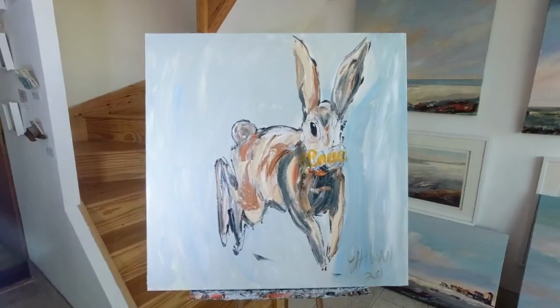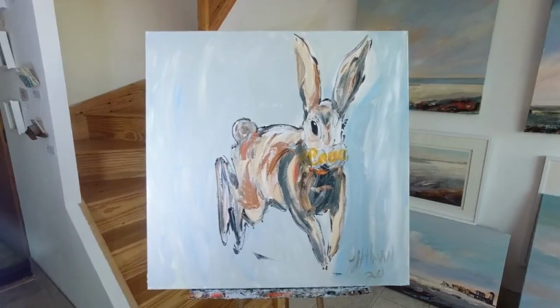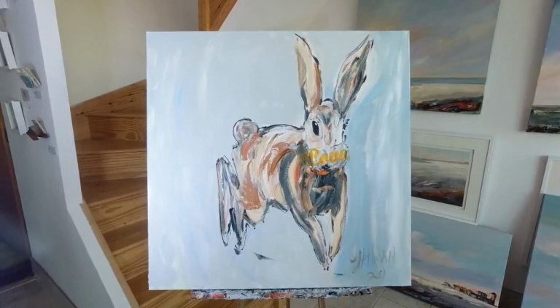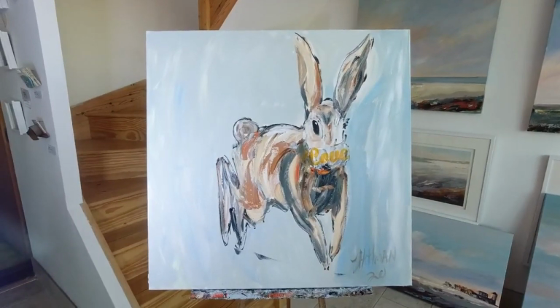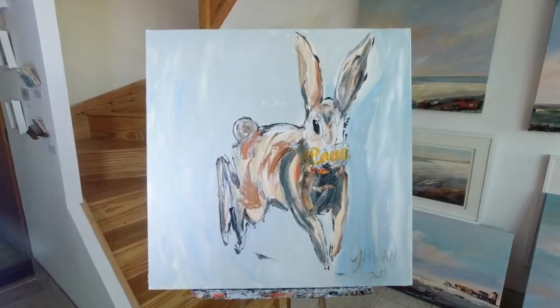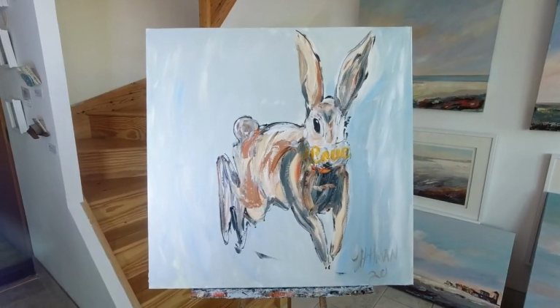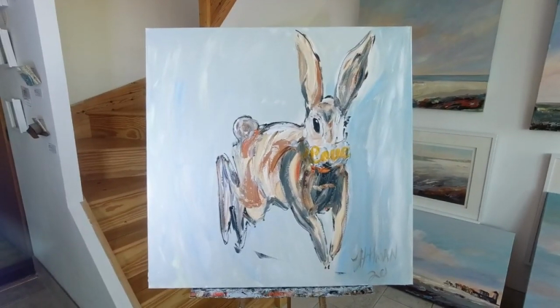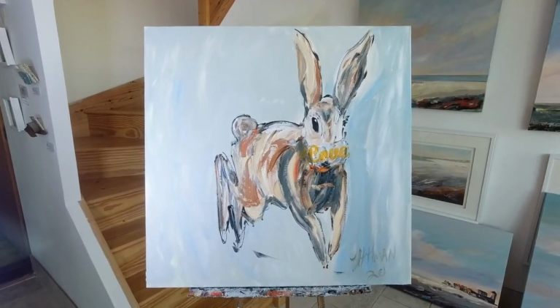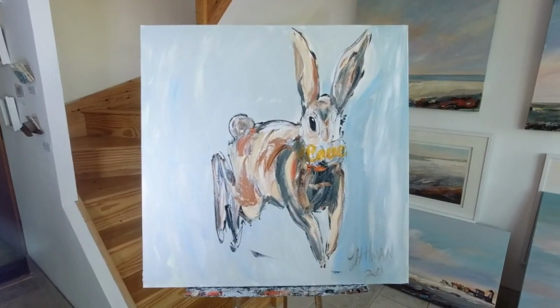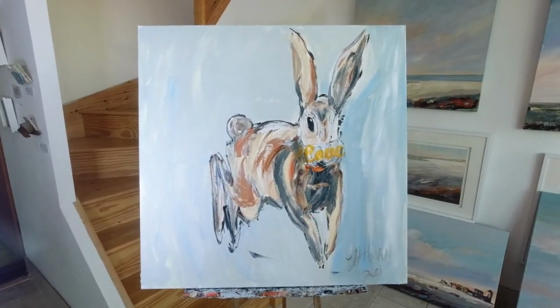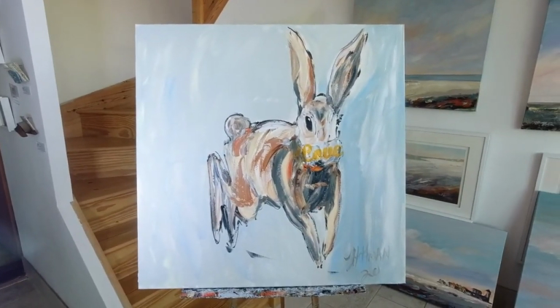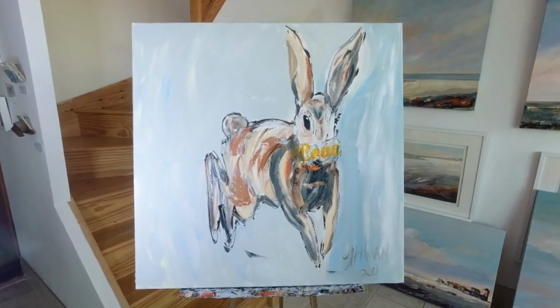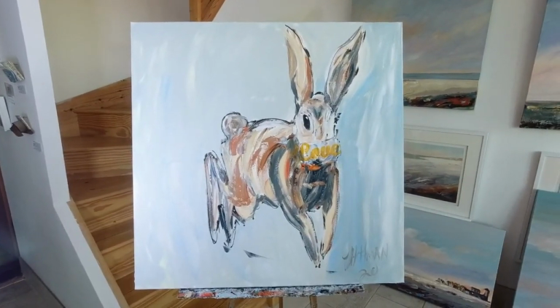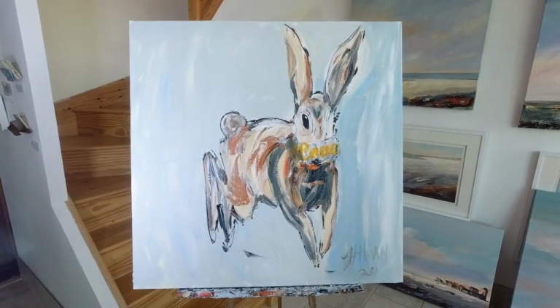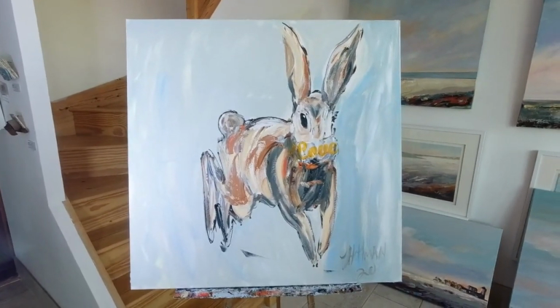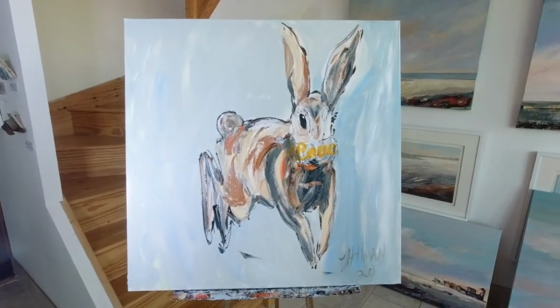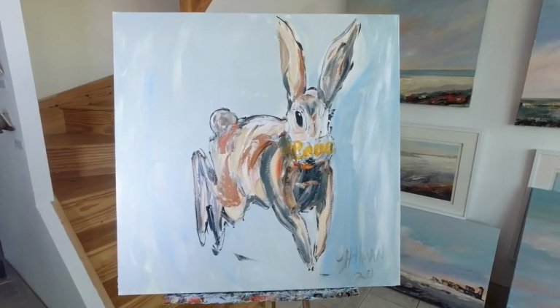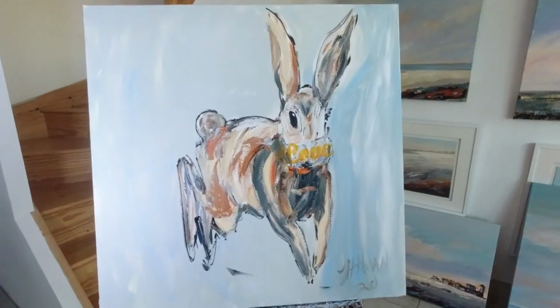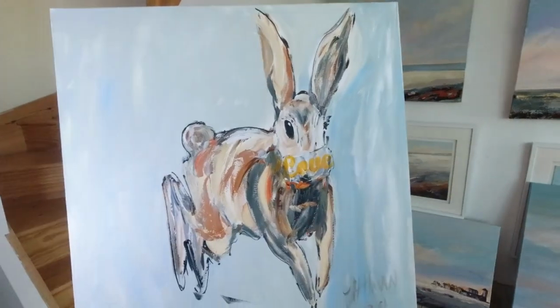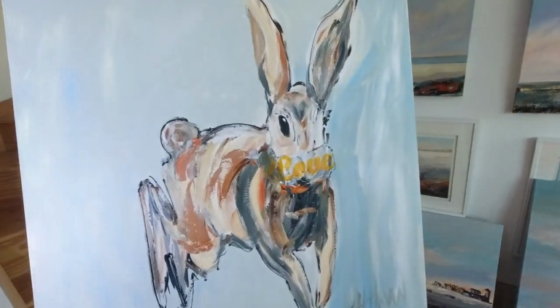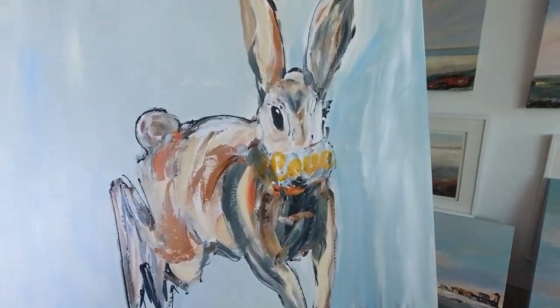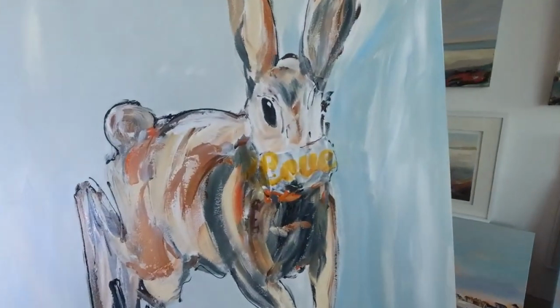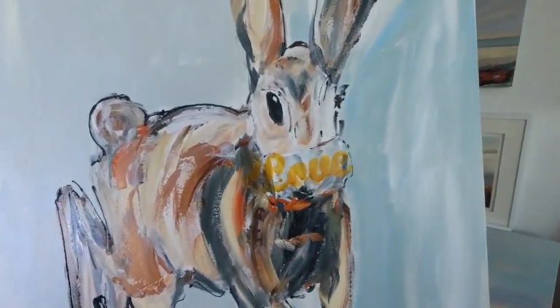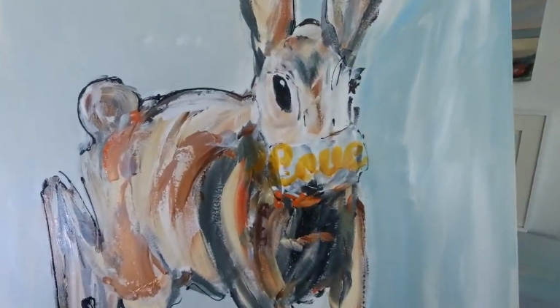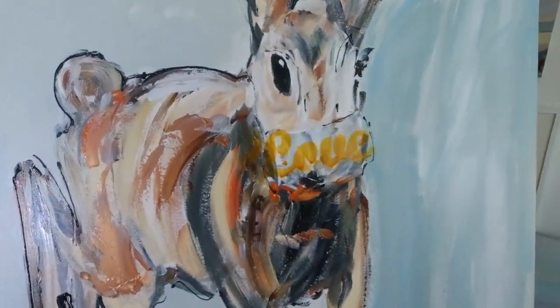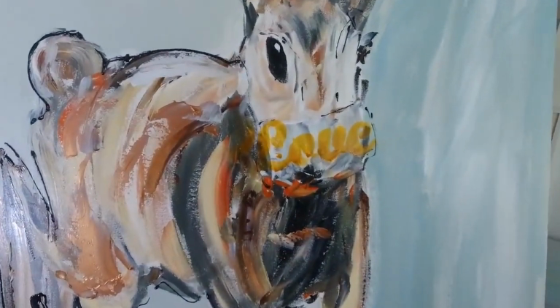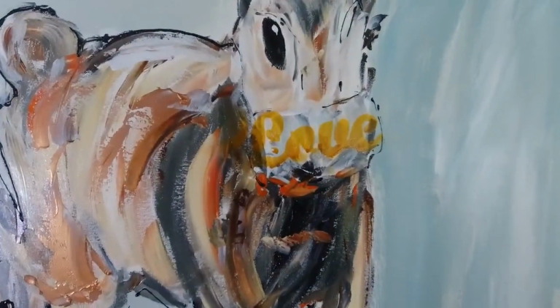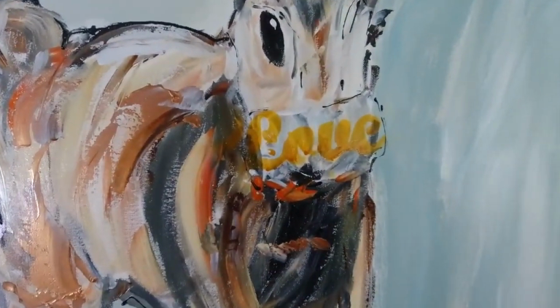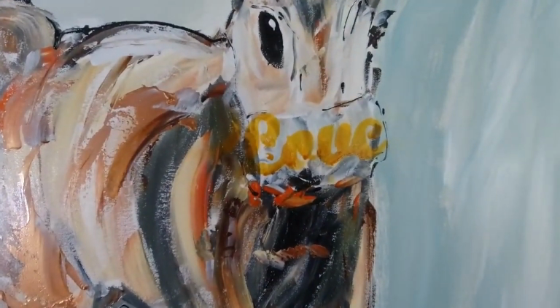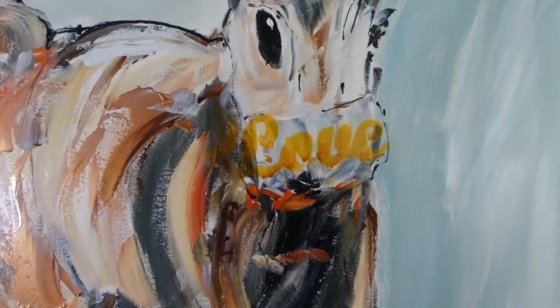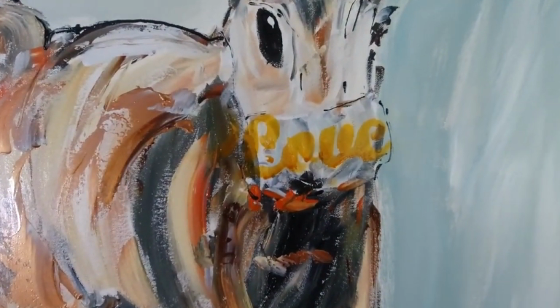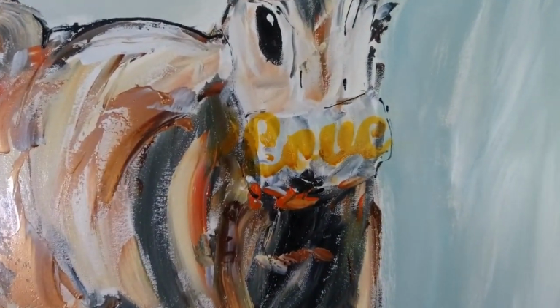It has been 14 minutes, just like that. You can see the love.